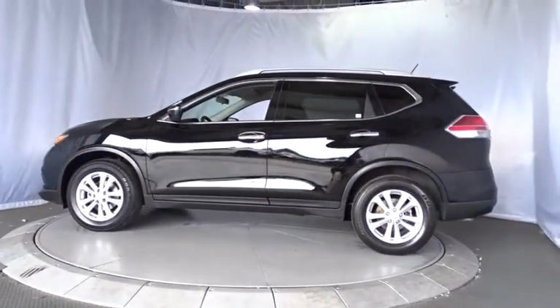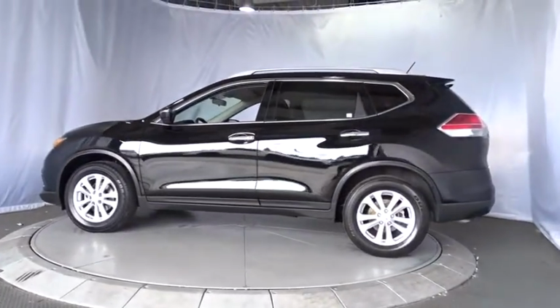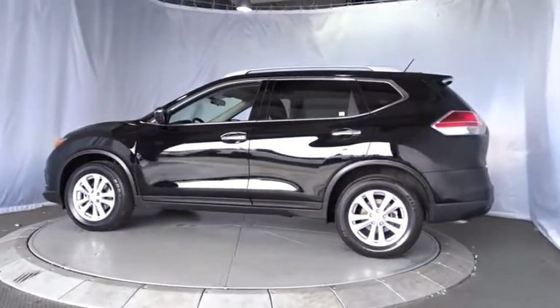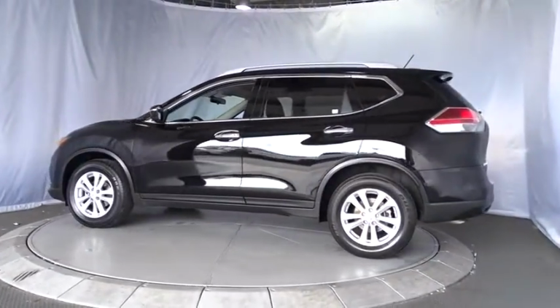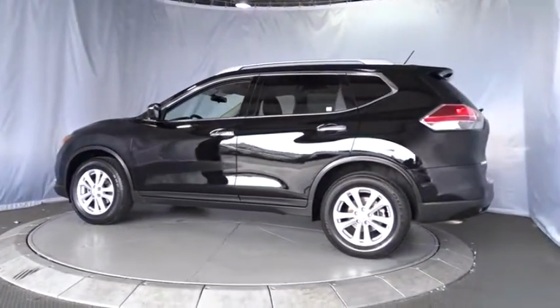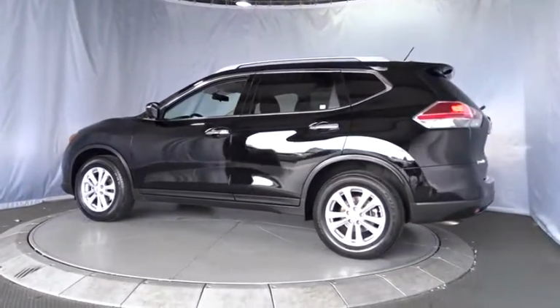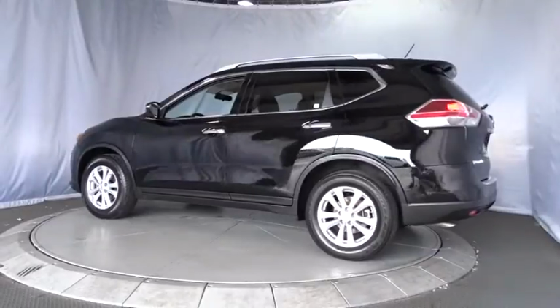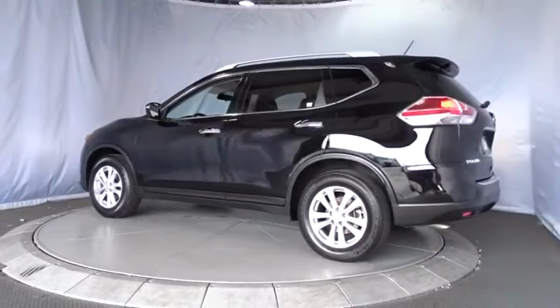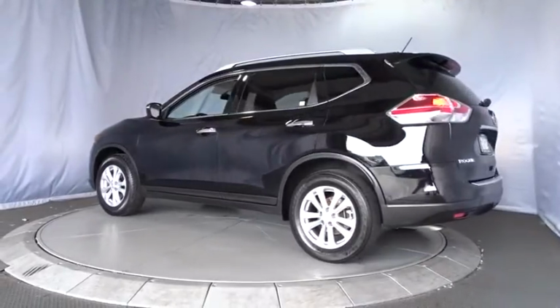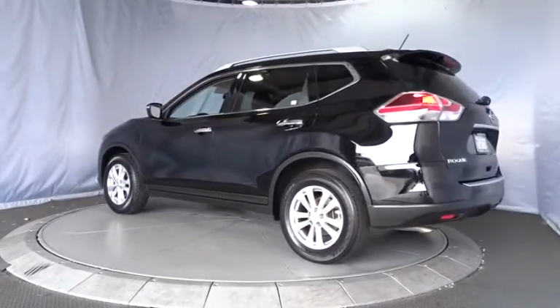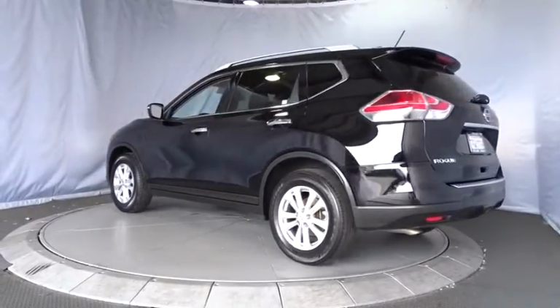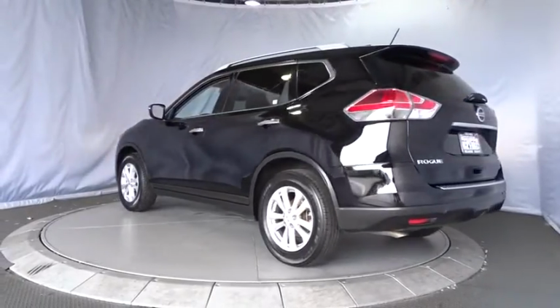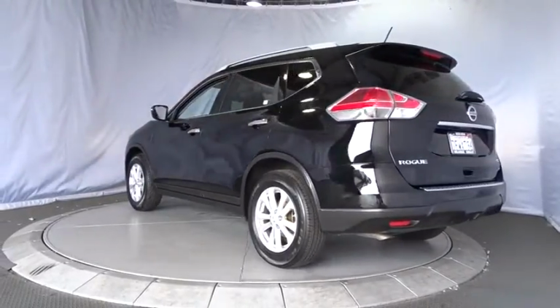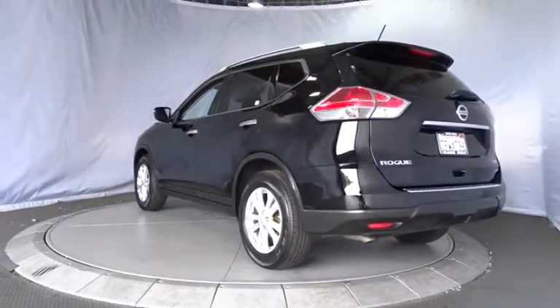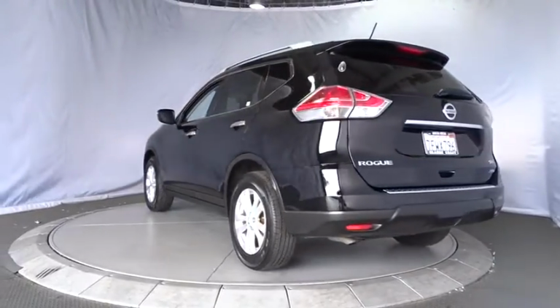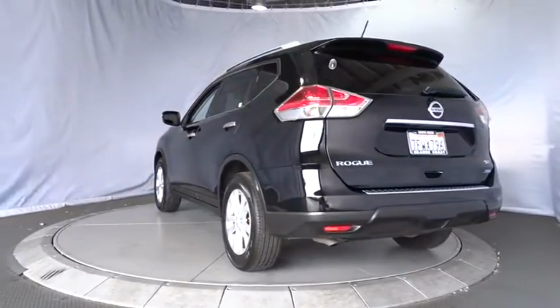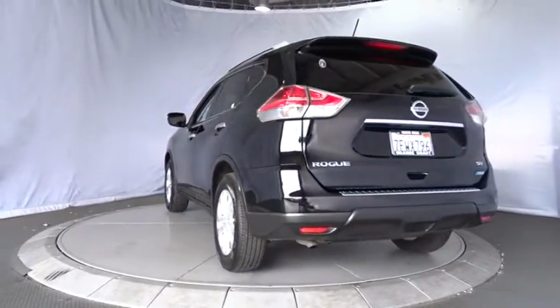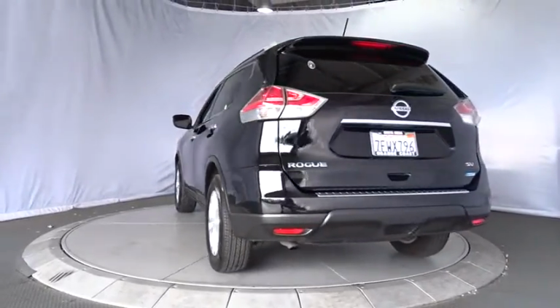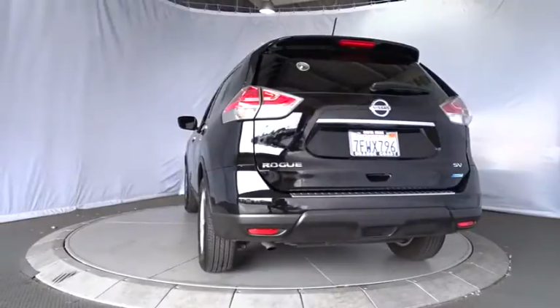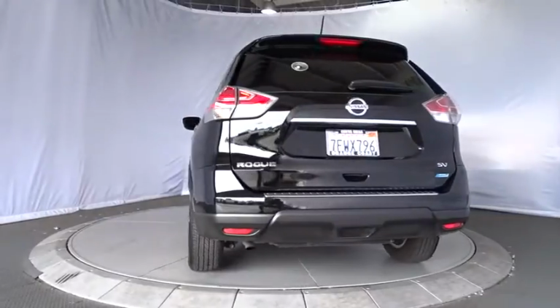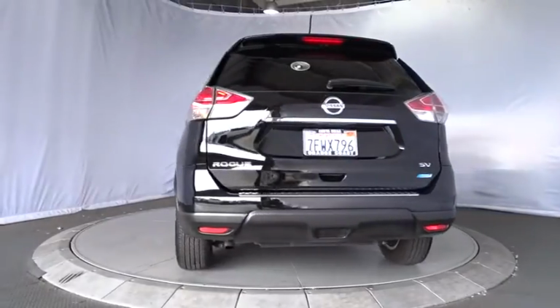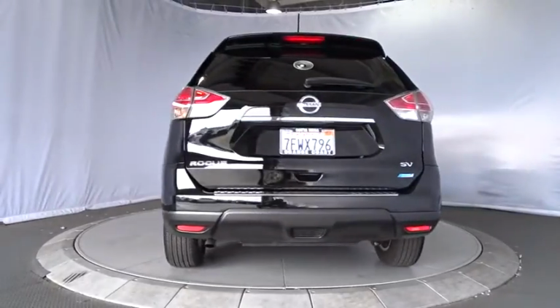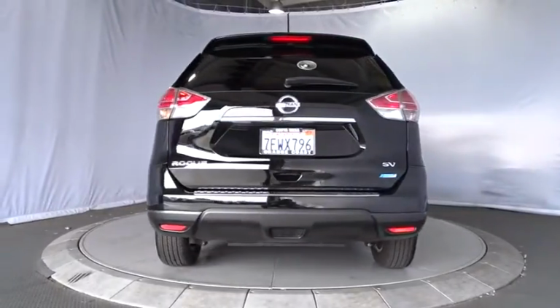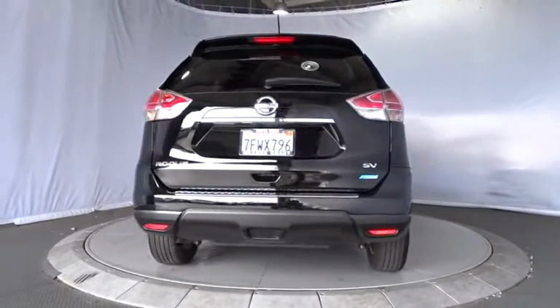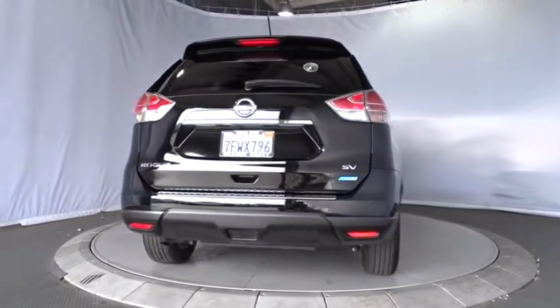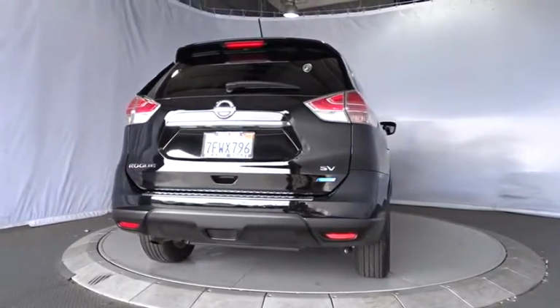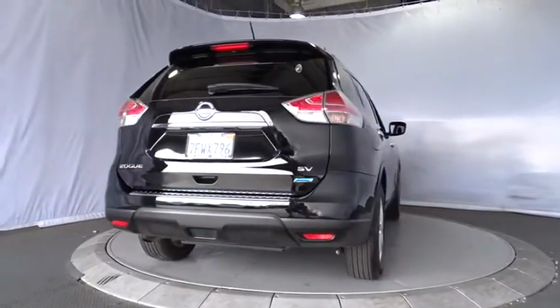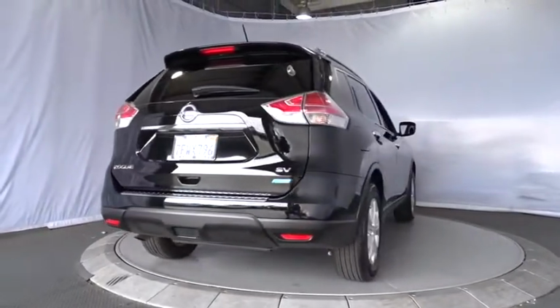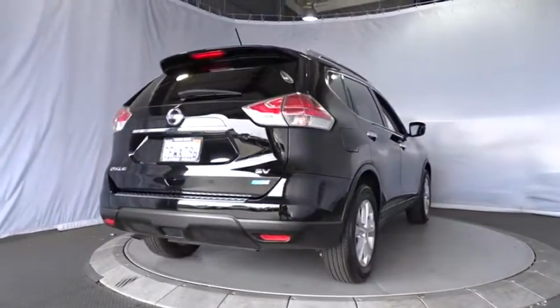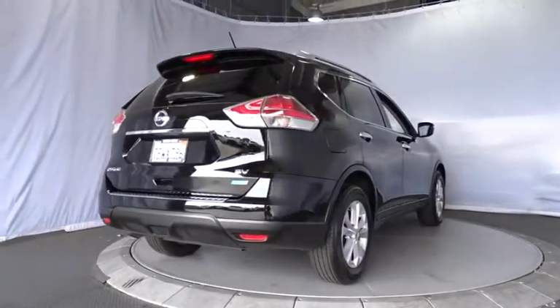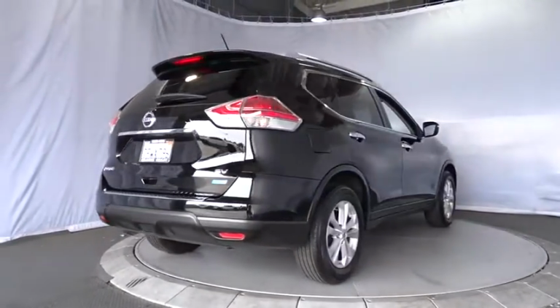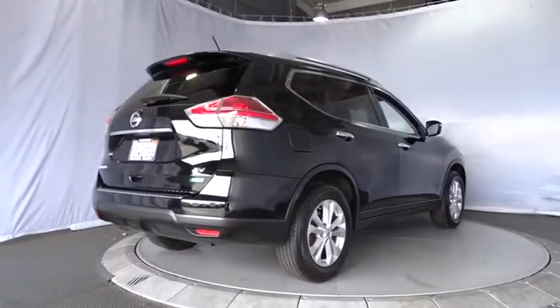This vehicle has less than 55,000 miles. Here are some of this vehicle's great options: stability control, steering wheel audio controls, keyless entry, traction control, backup camera.